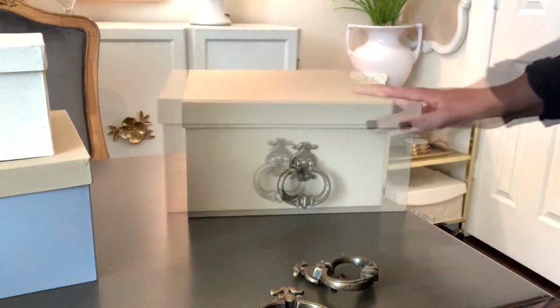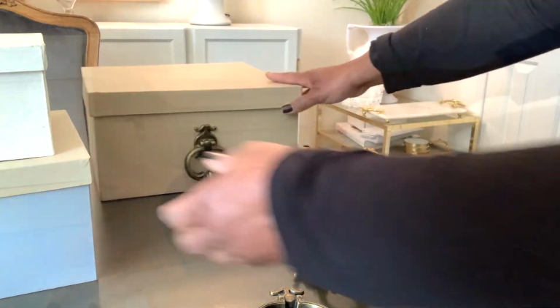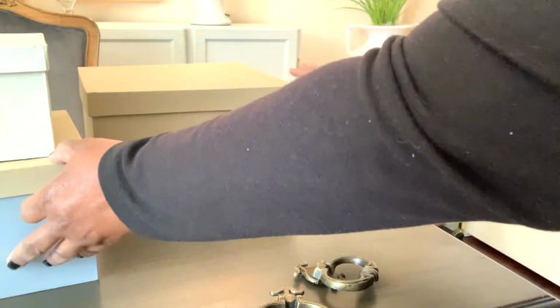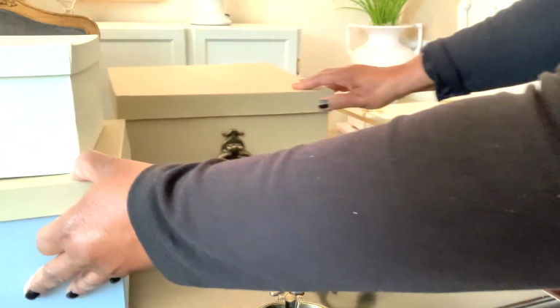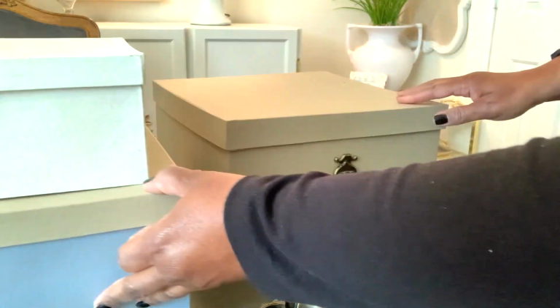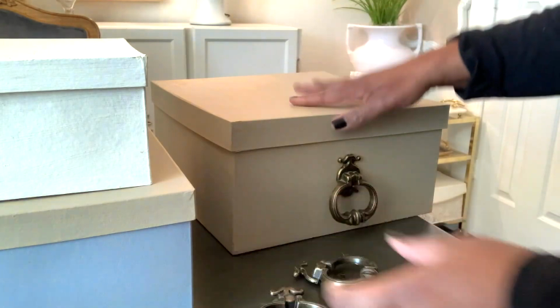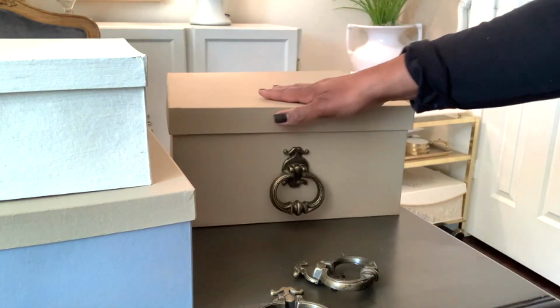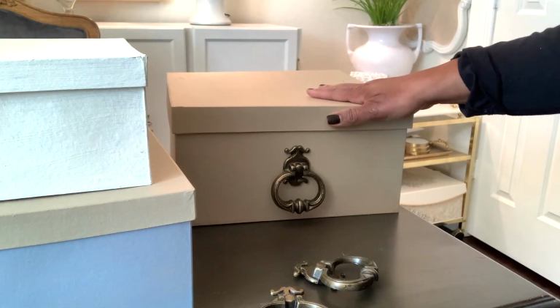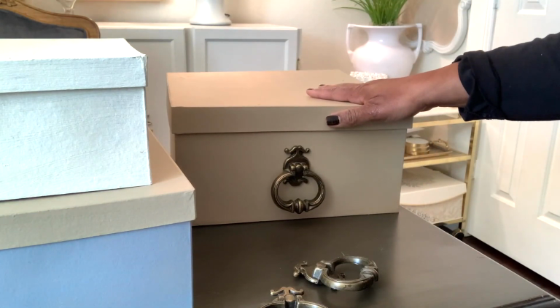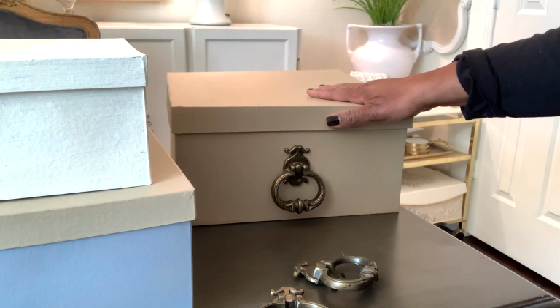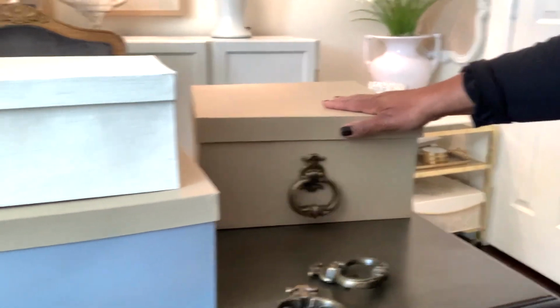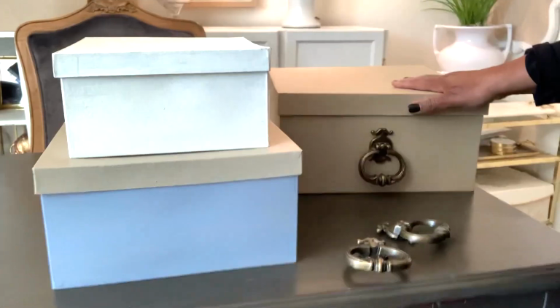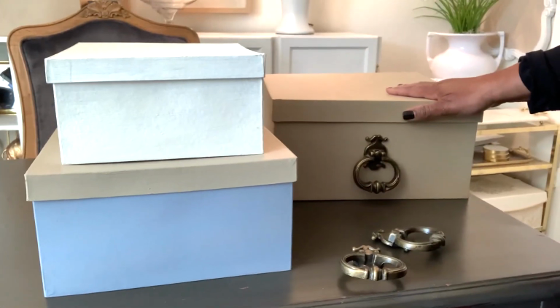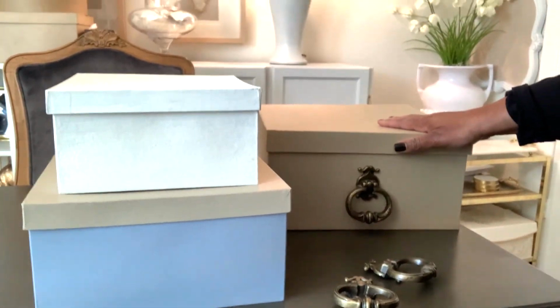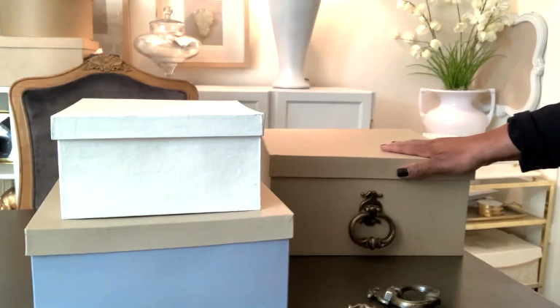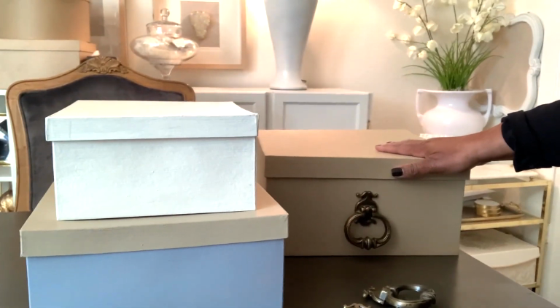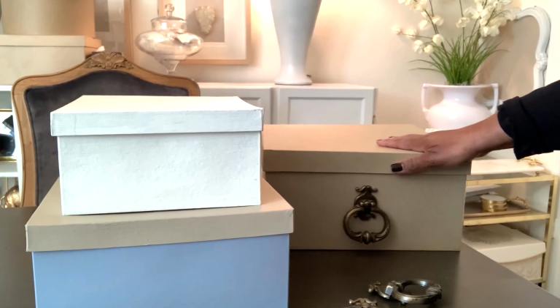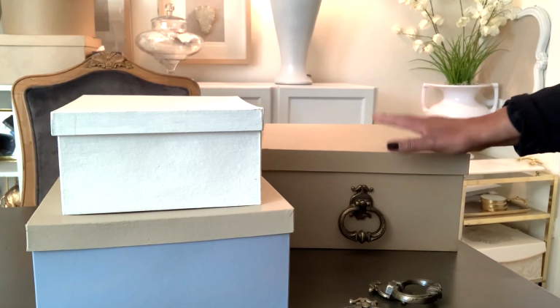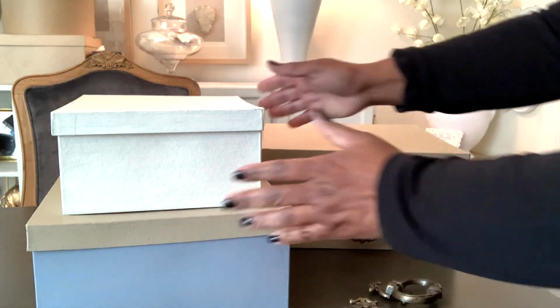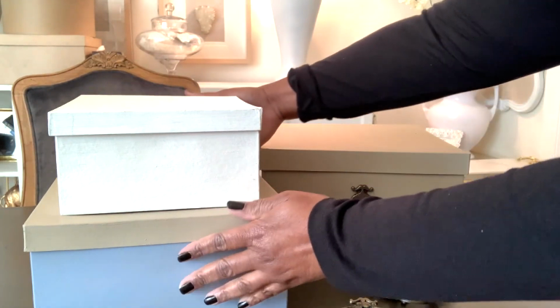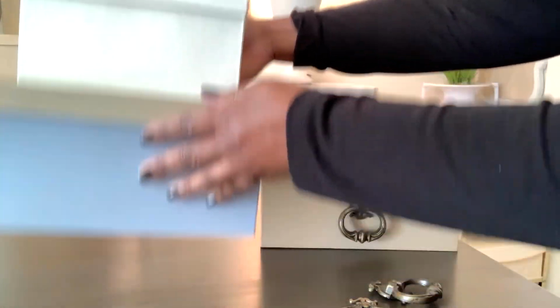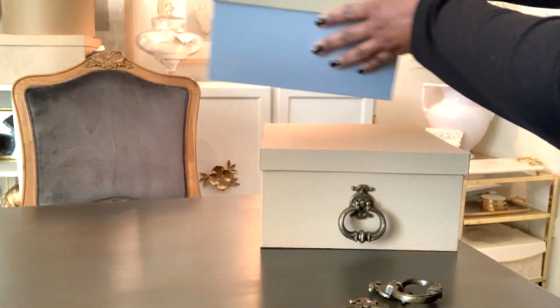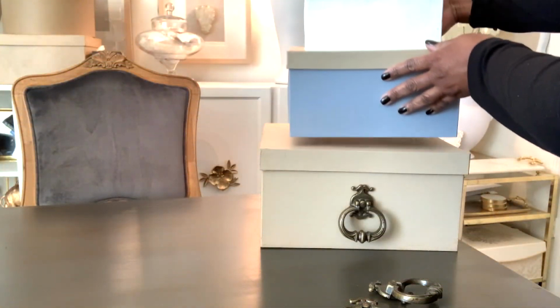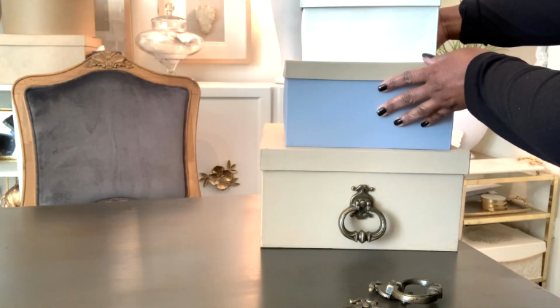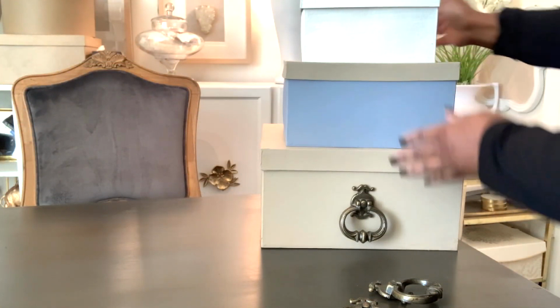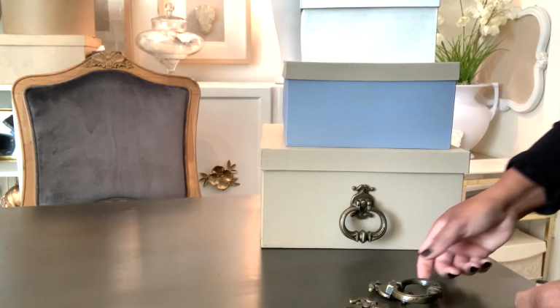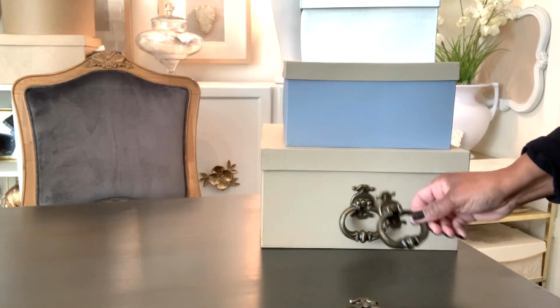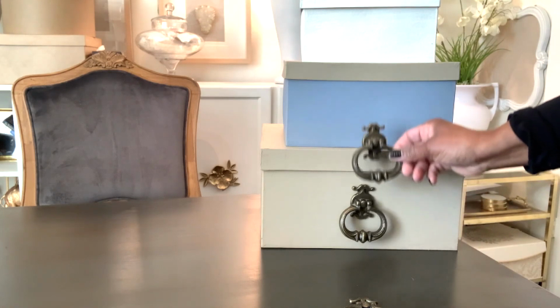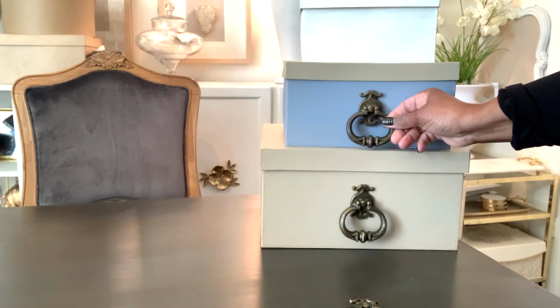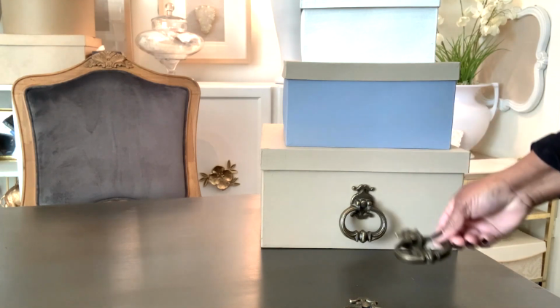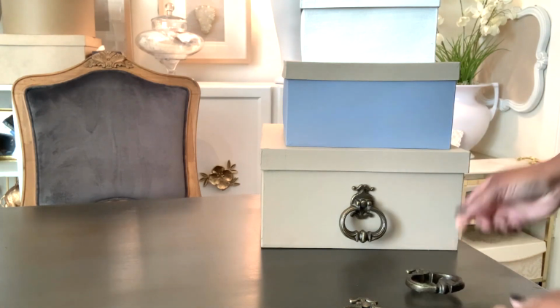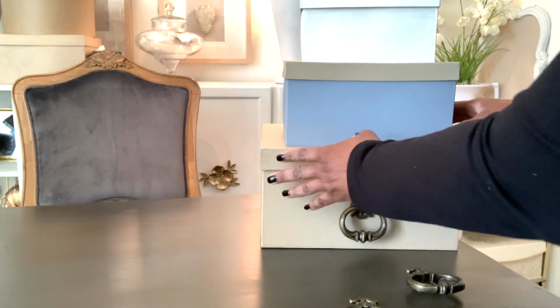Let's get on with box number two. I'm going to stack them on top of each other so I can see exactly where the next knob goes, because when they're stacked I want them to line up on top of each other.